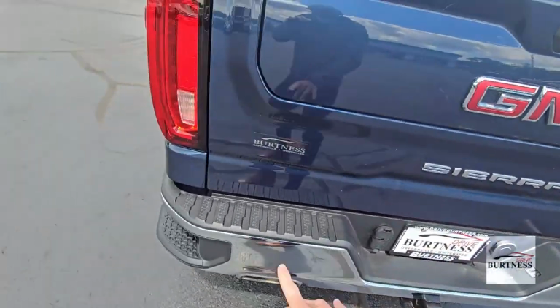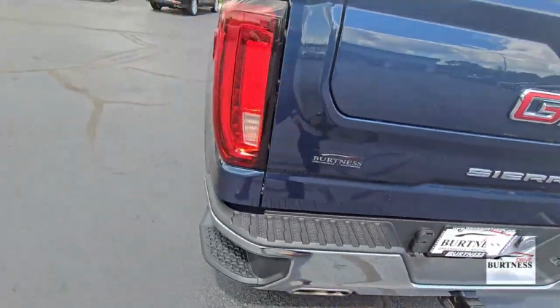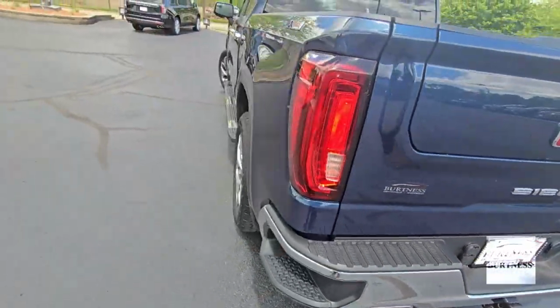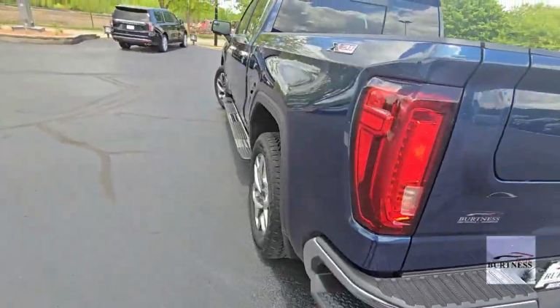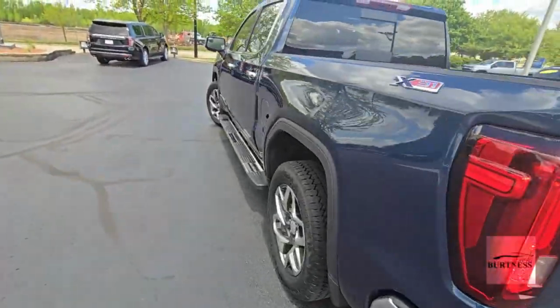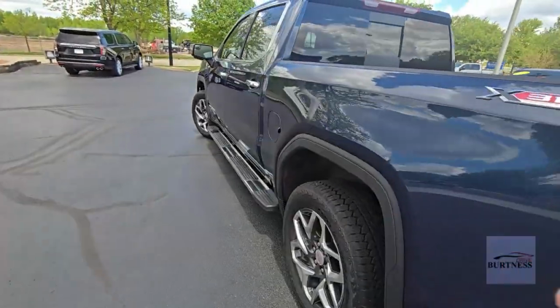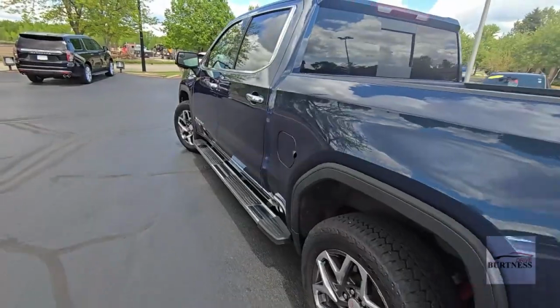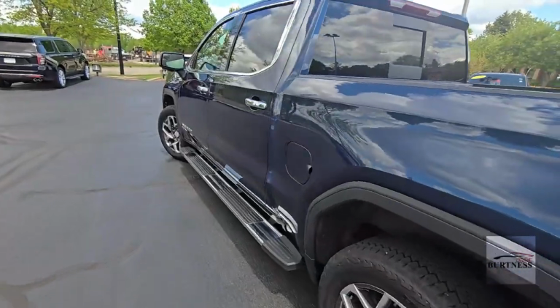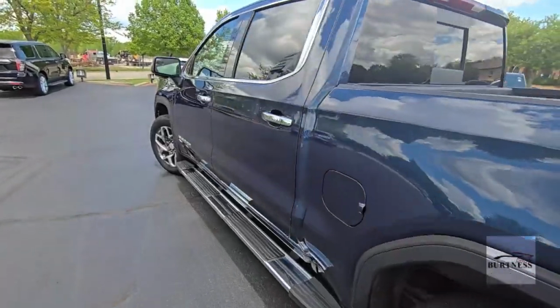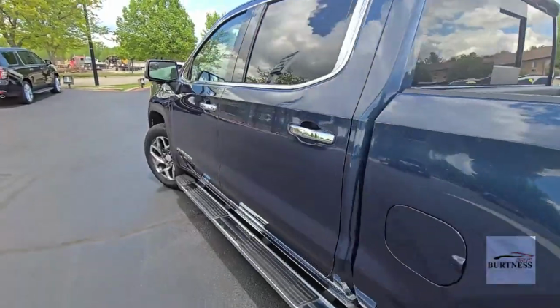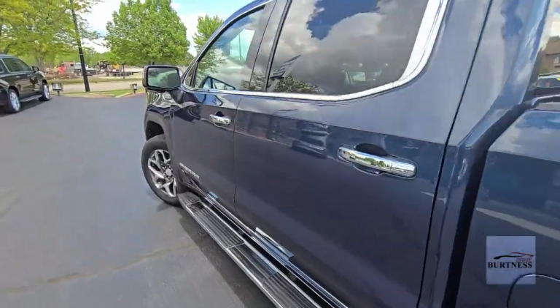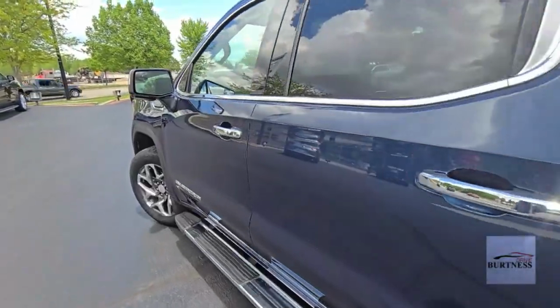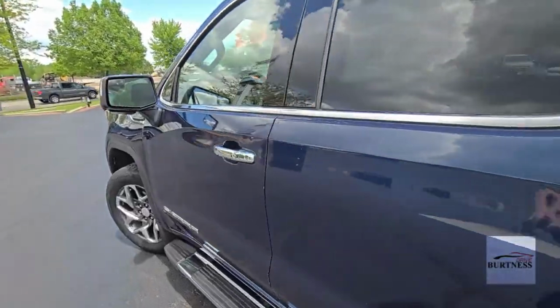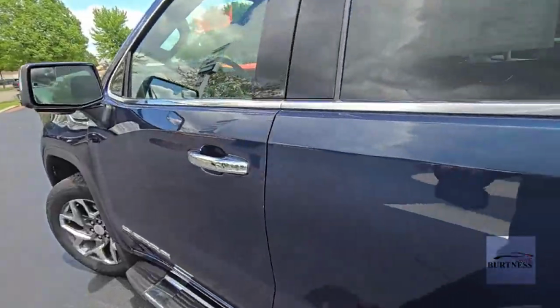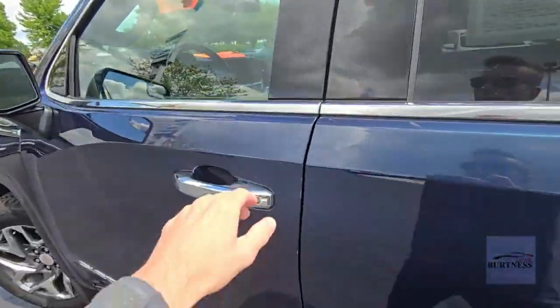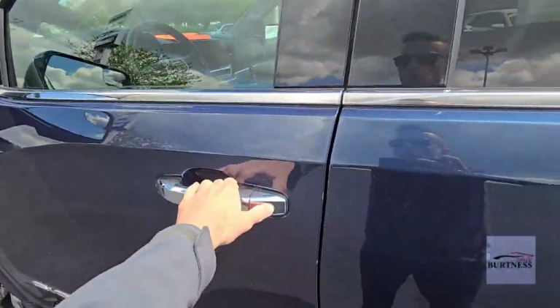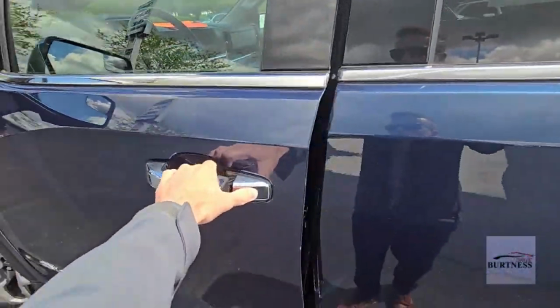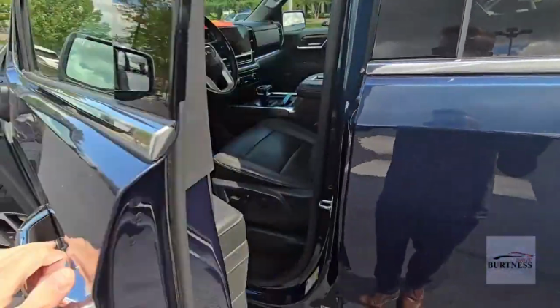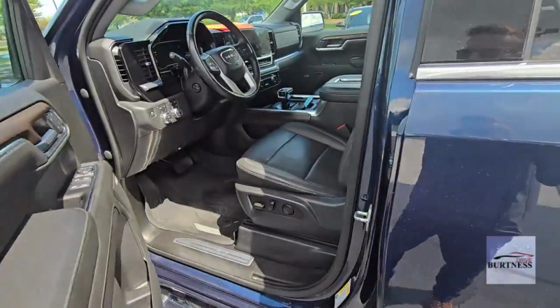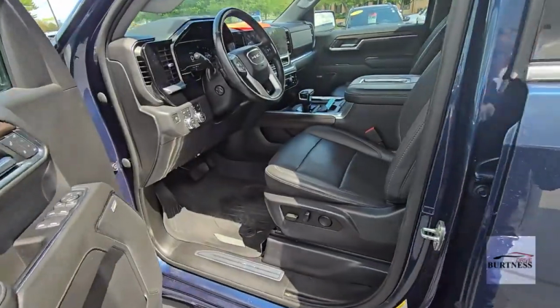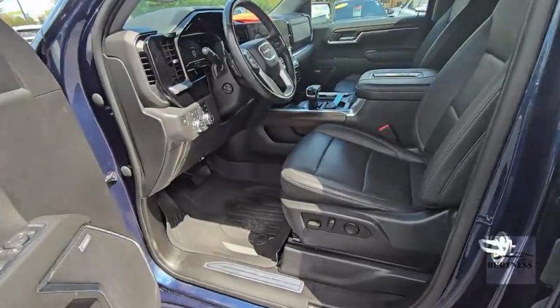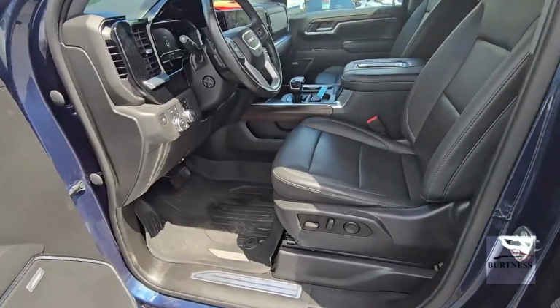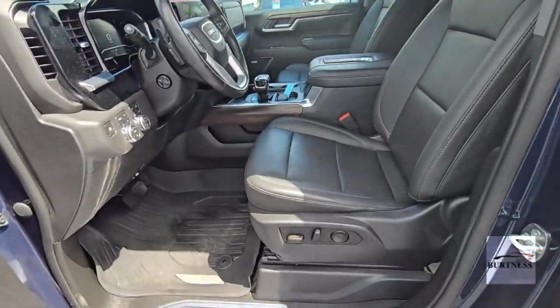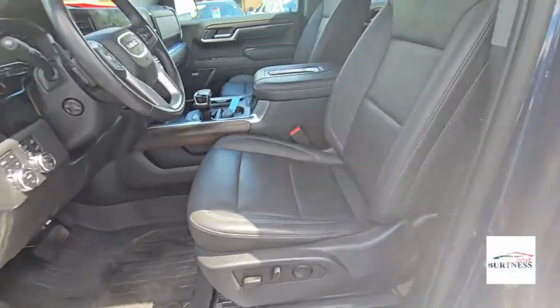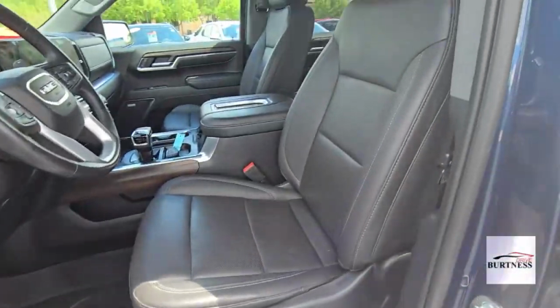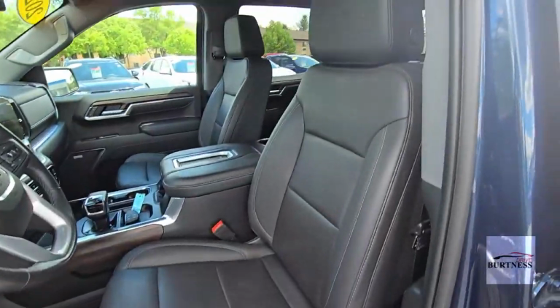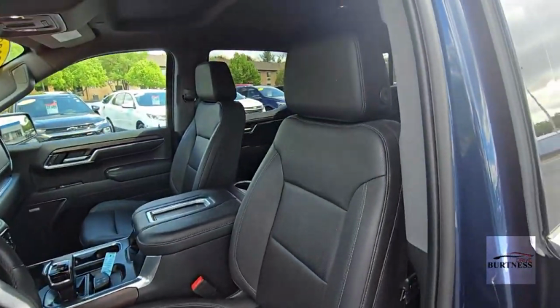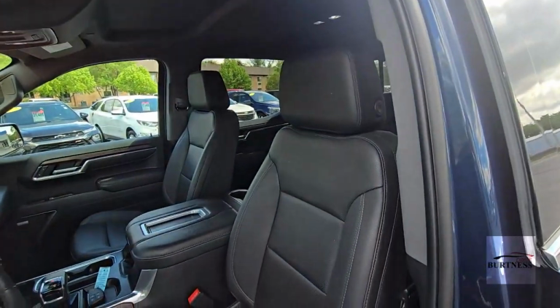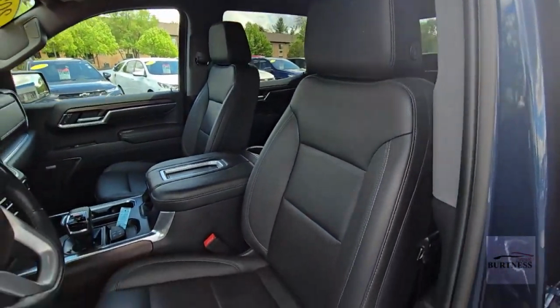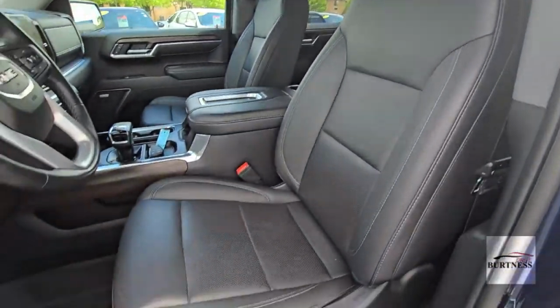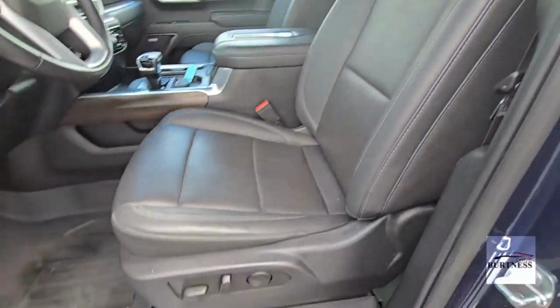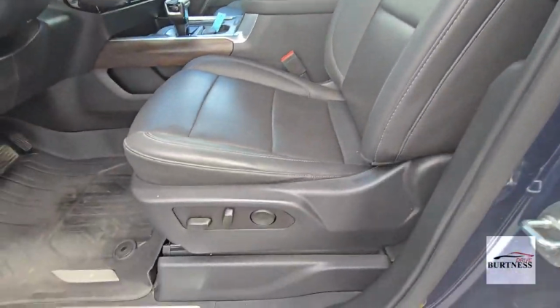We do not have park assist sensors on the front and rear bumper like we did on the AT4, or blind spot monitors in the mirrors, but we do have the standard safety equipment like forward collision and lane deviation.